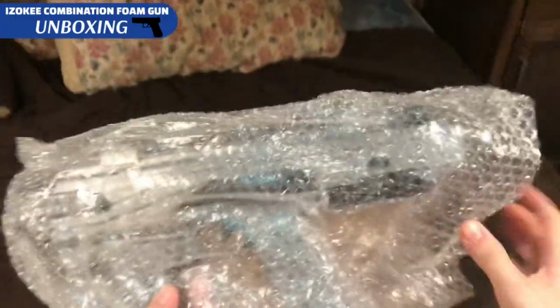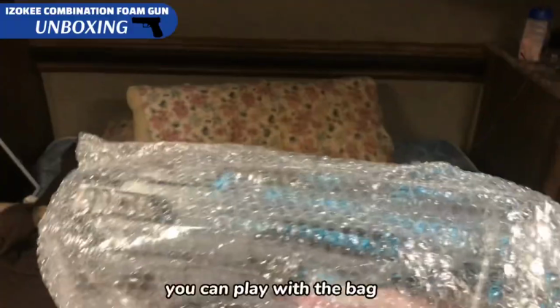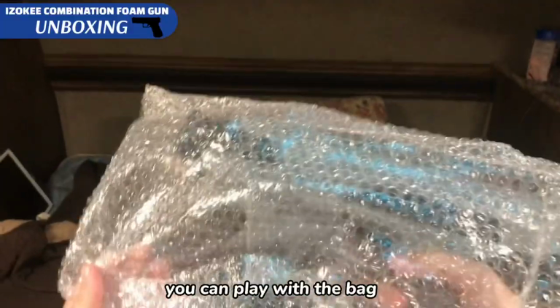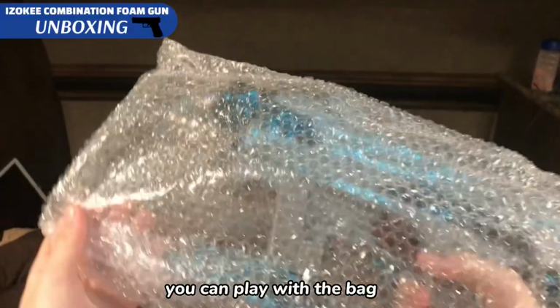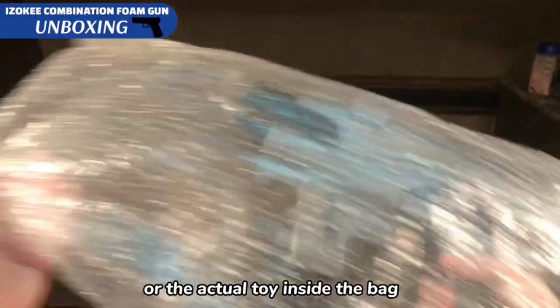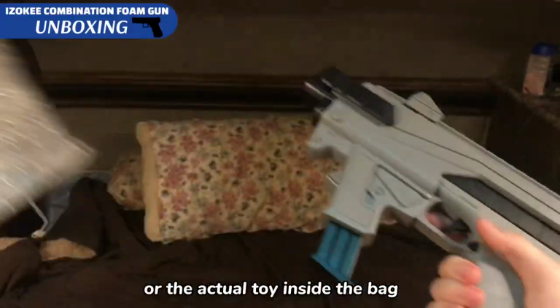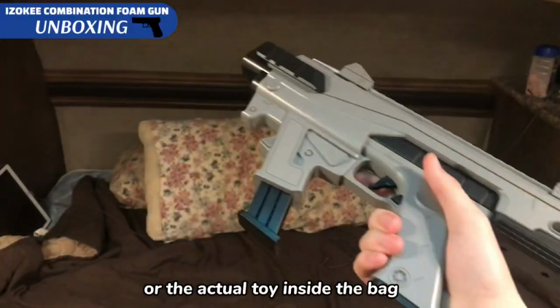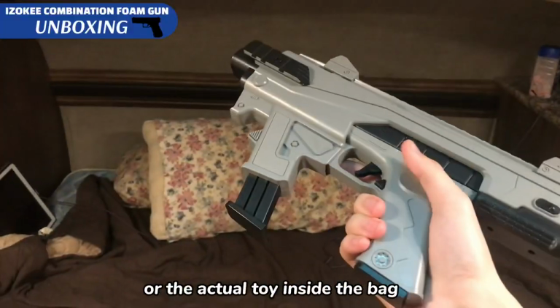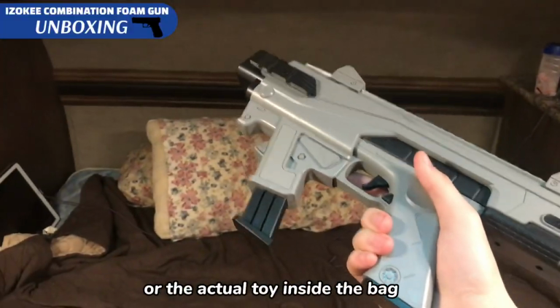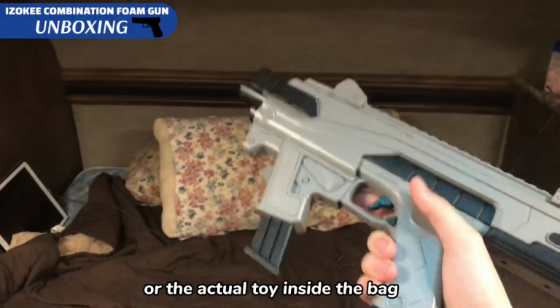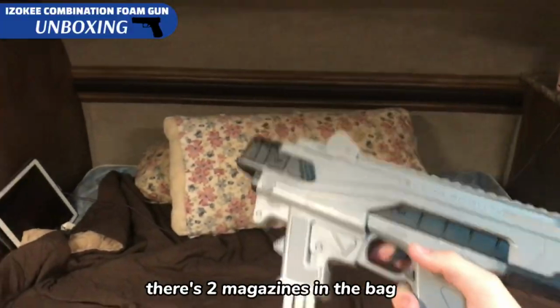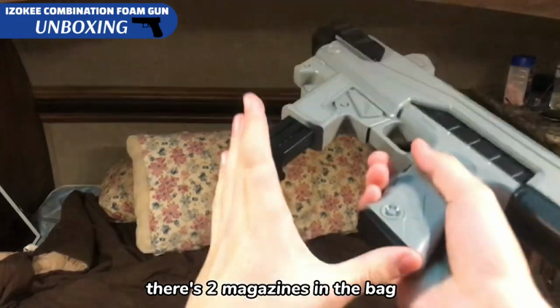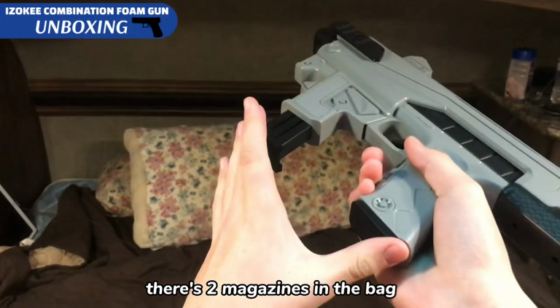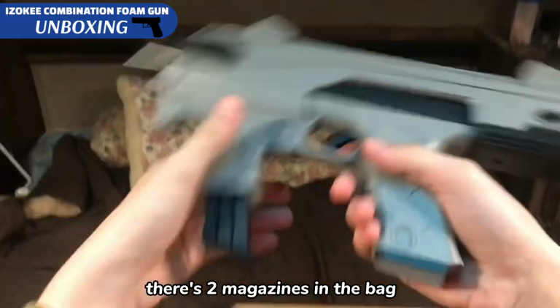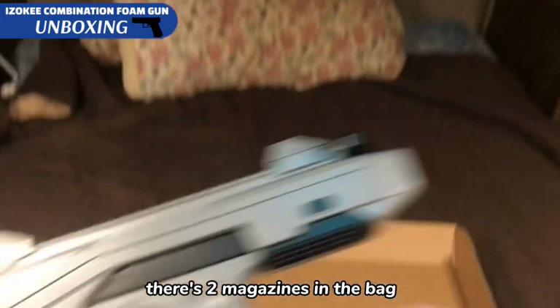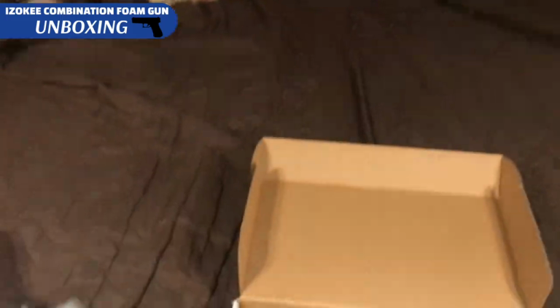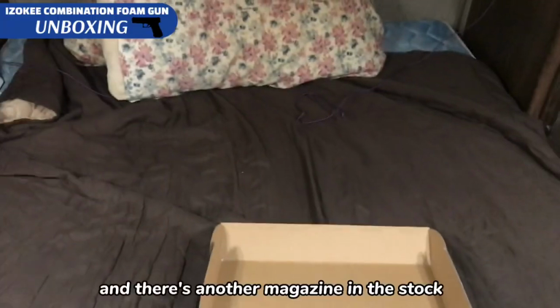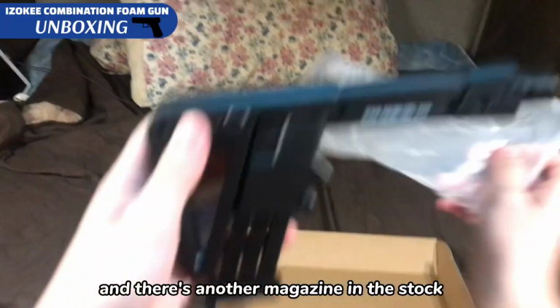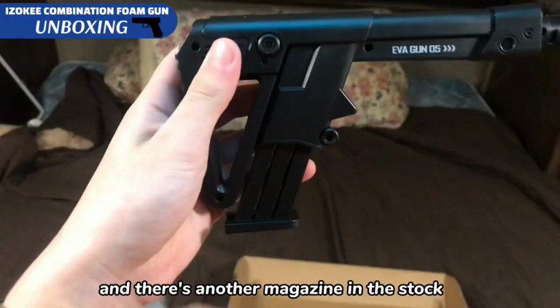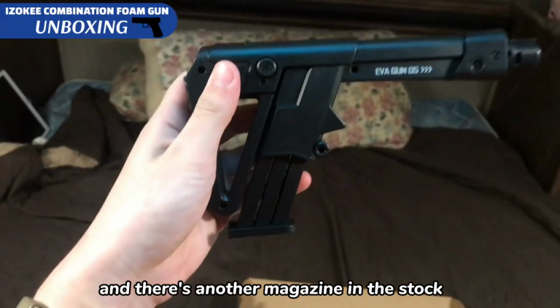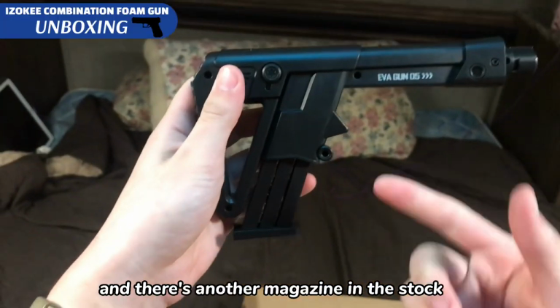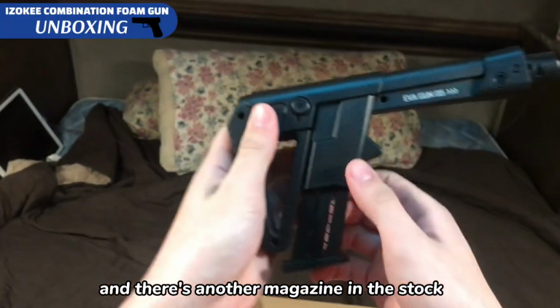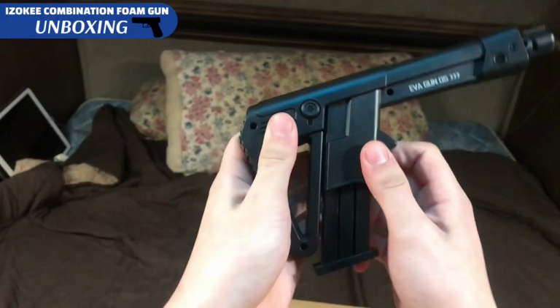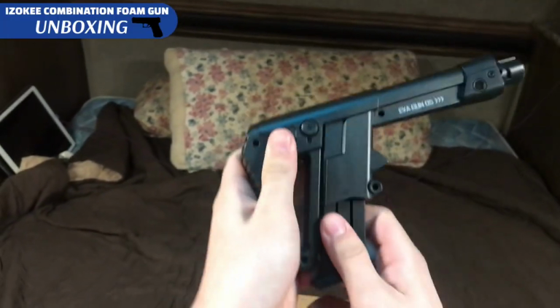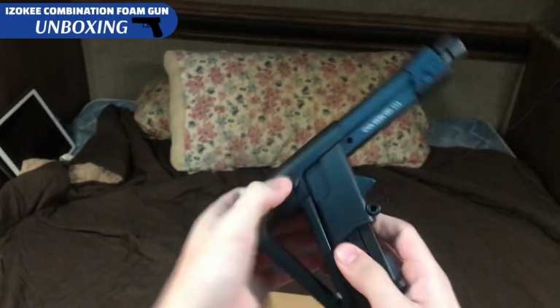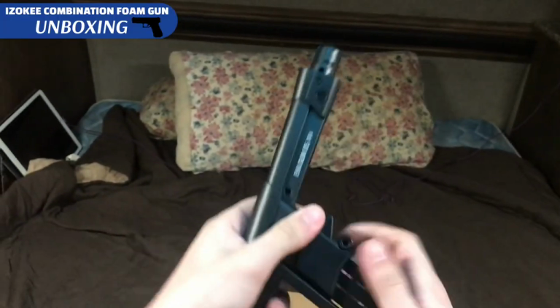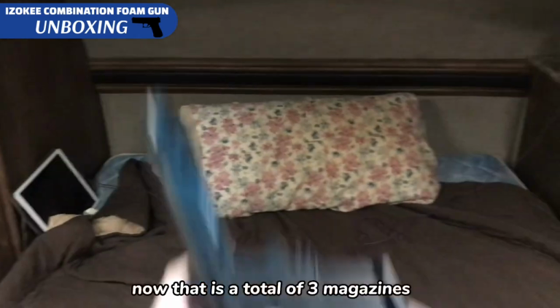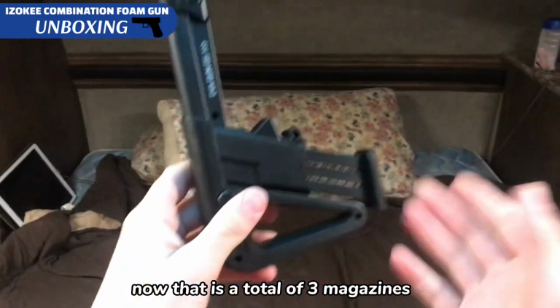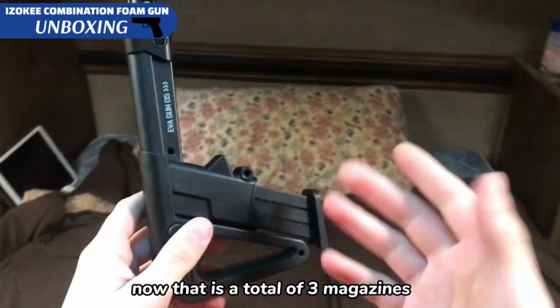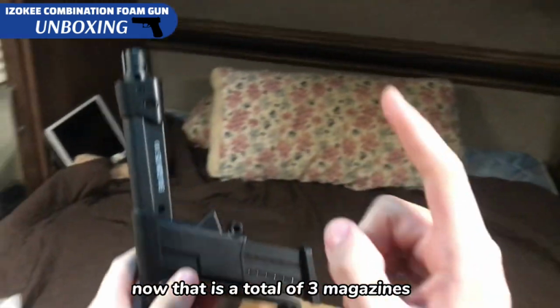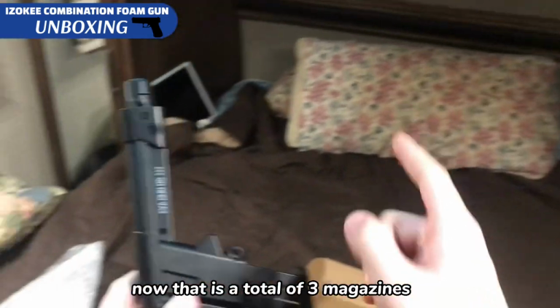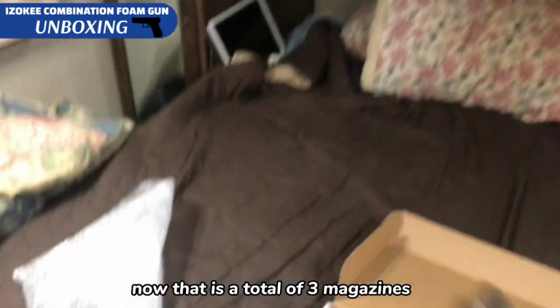You can play with the bag or the actual toy inside the bag. There are two magazines in the bag and there's another magazine in the stock, for a total of three magazines.